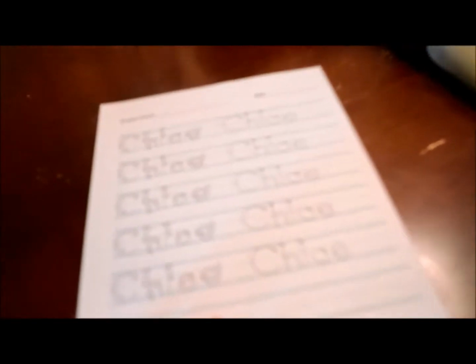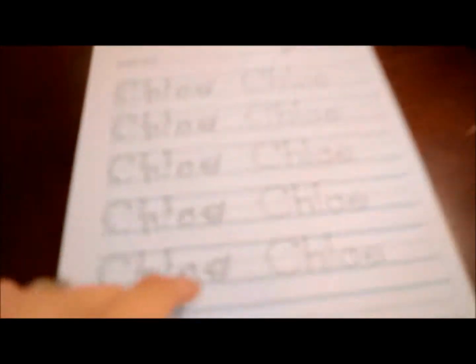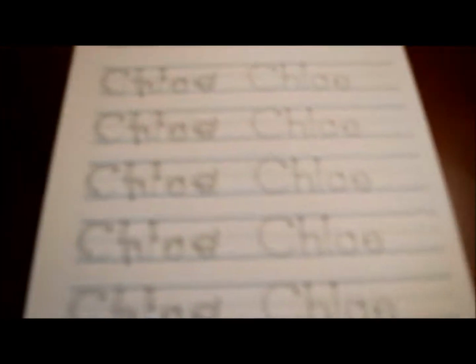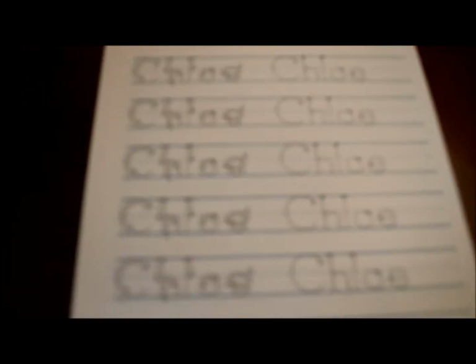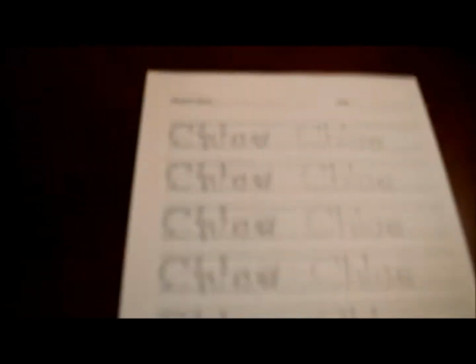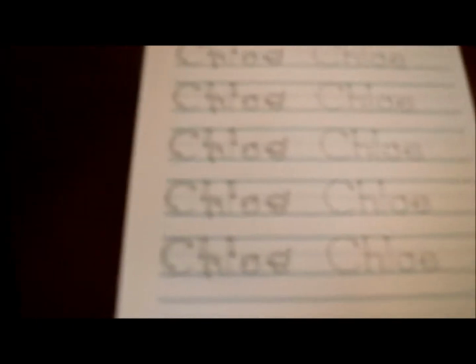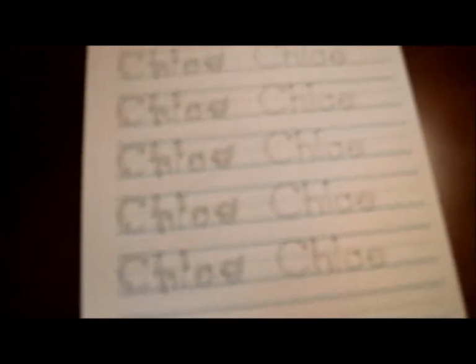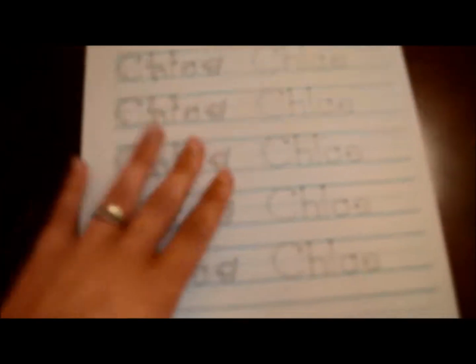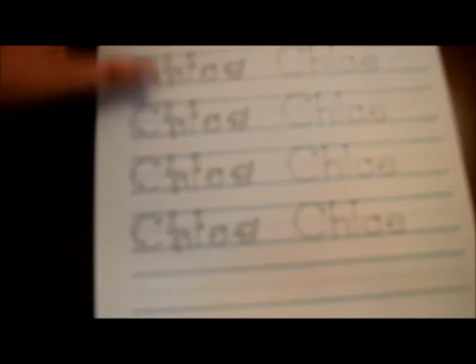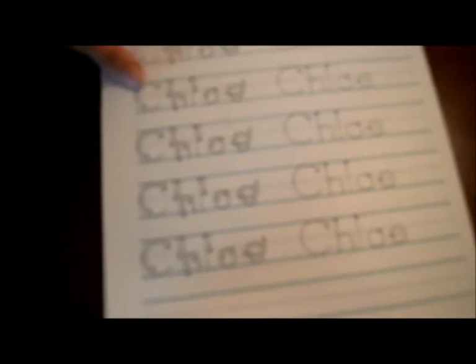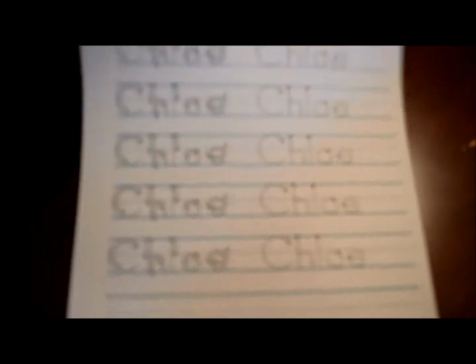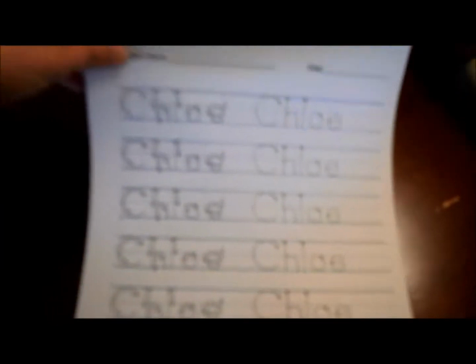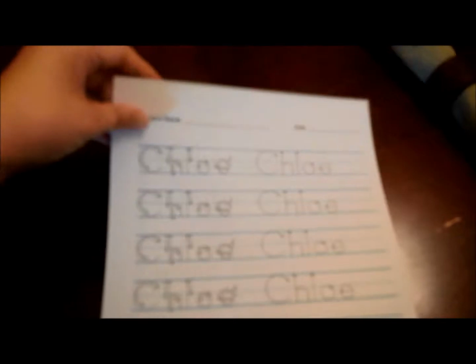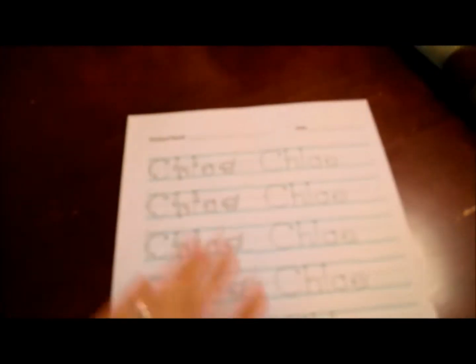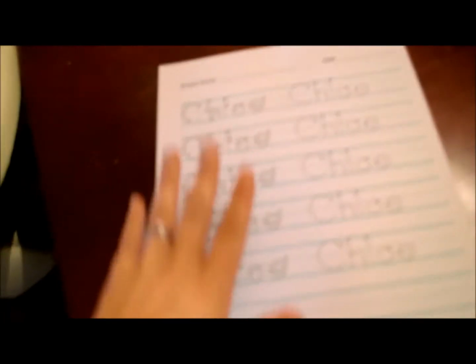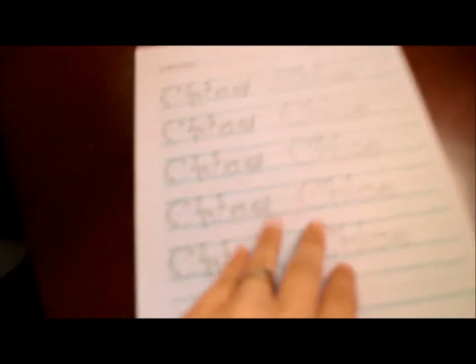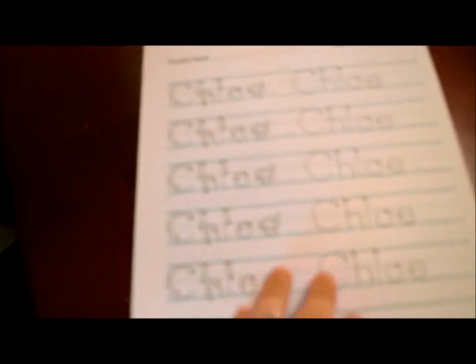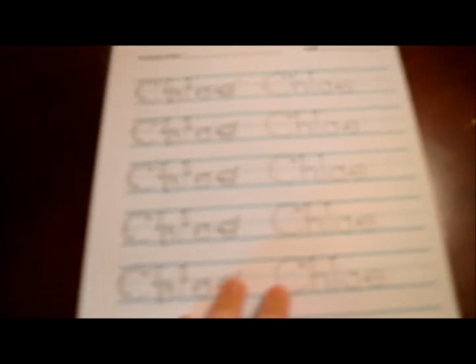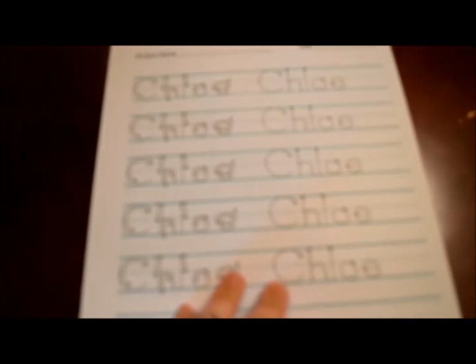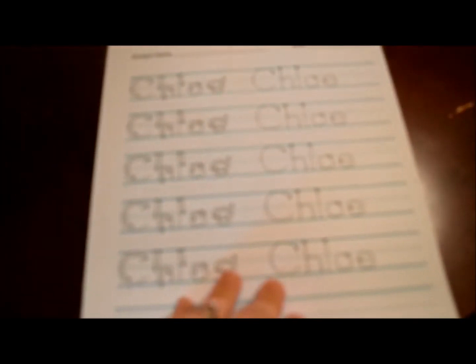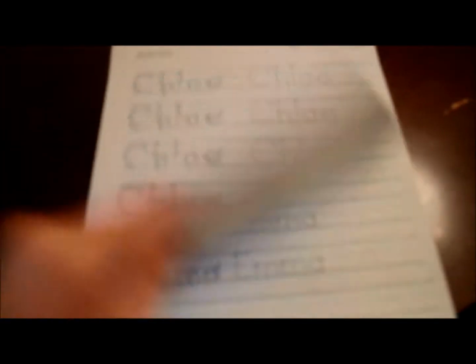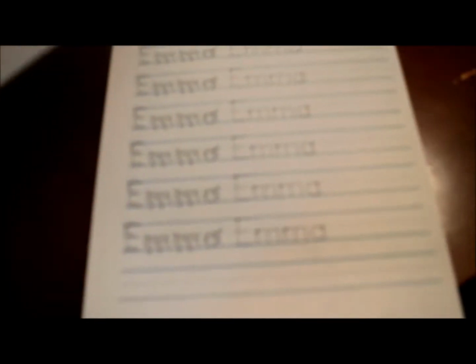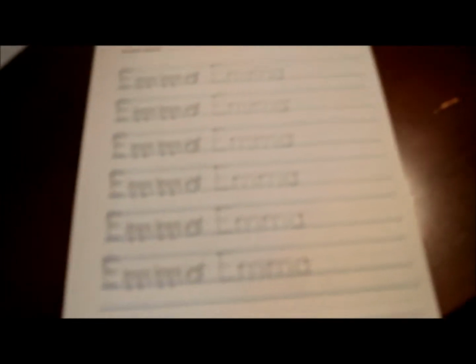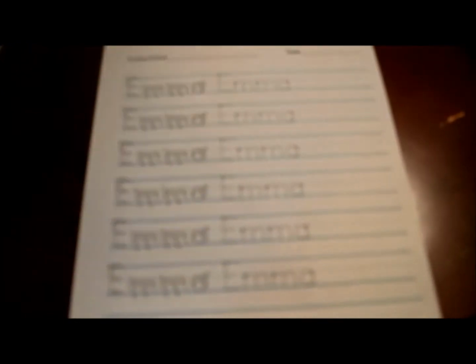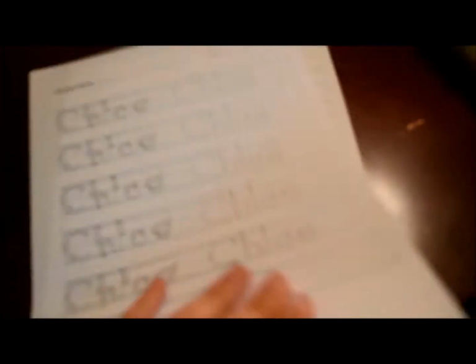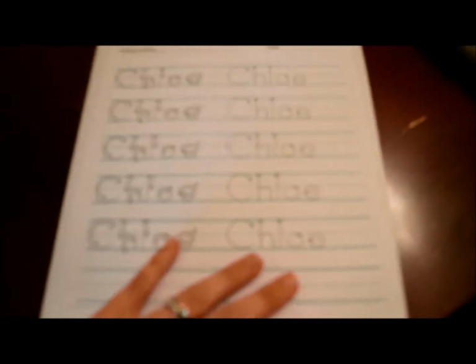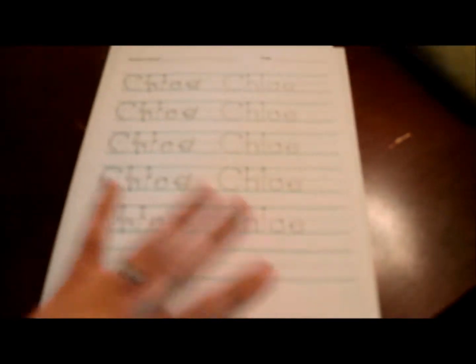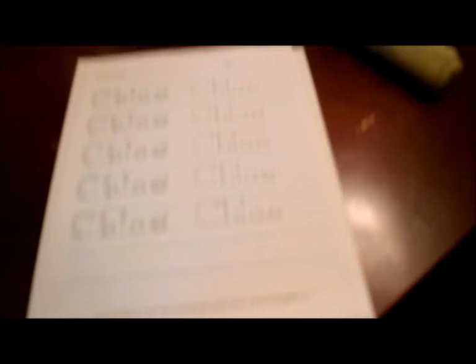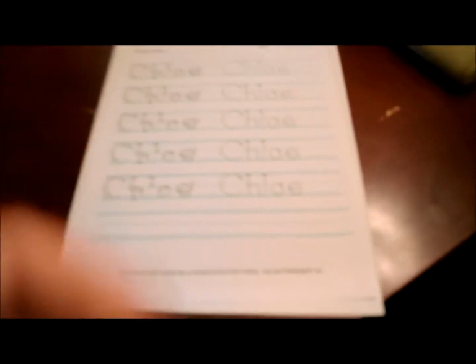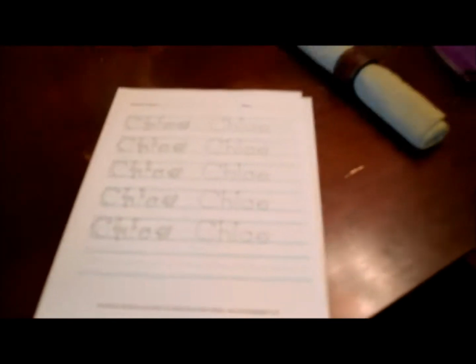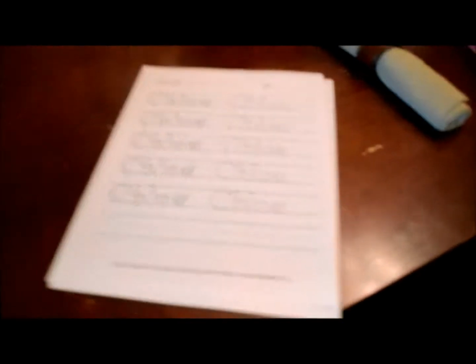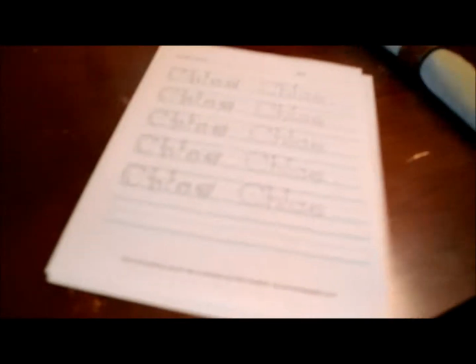I found a template online that you can print from. So I figured we could start learning how to write our names tomorrow and actually start learning the letters of the alphabet.